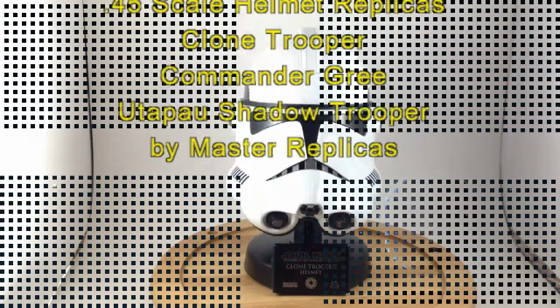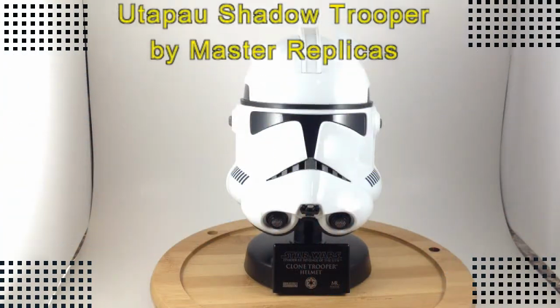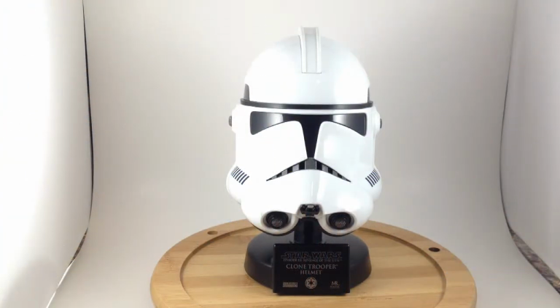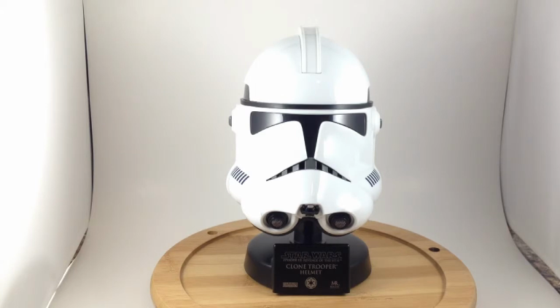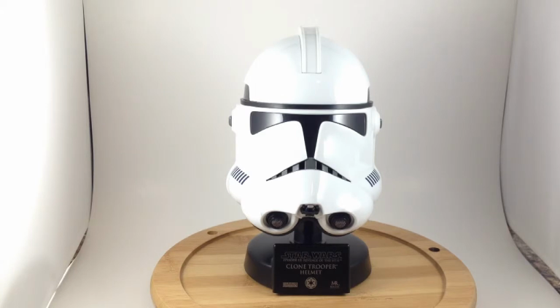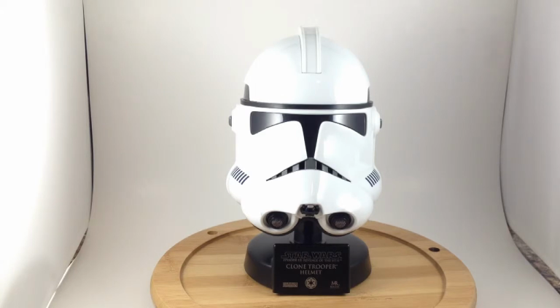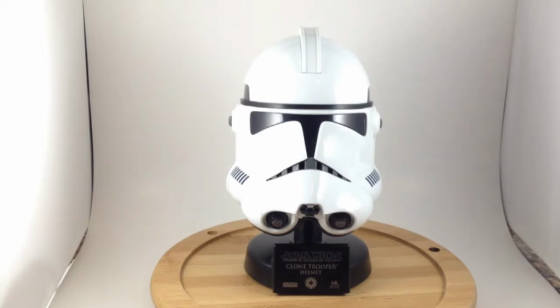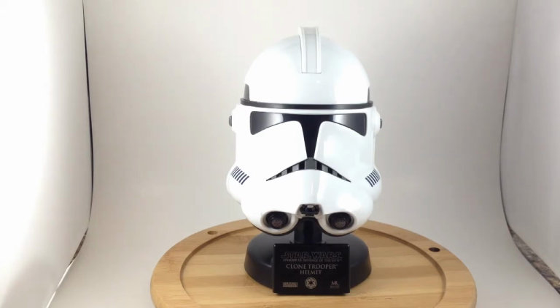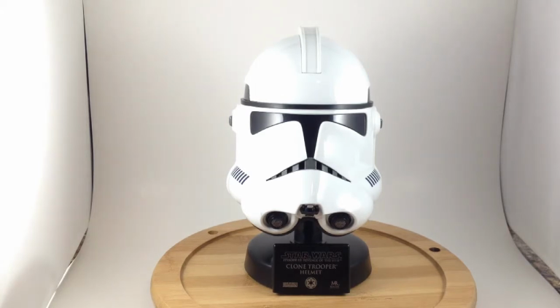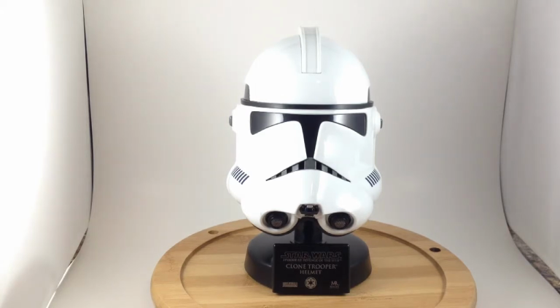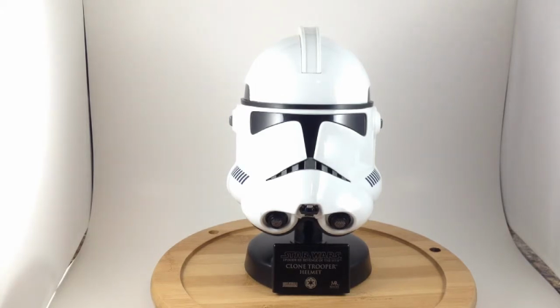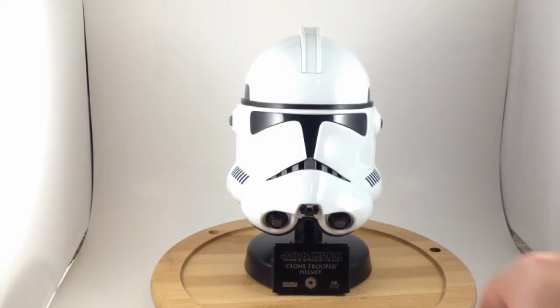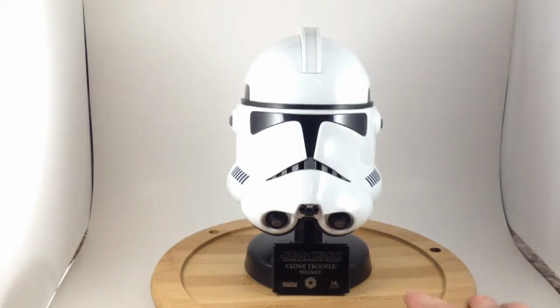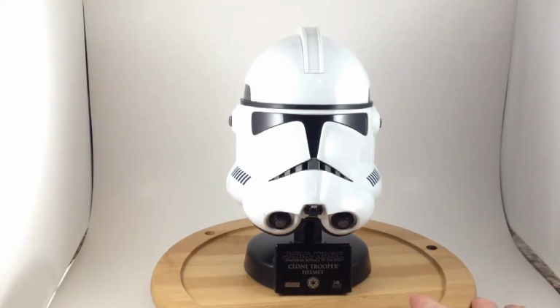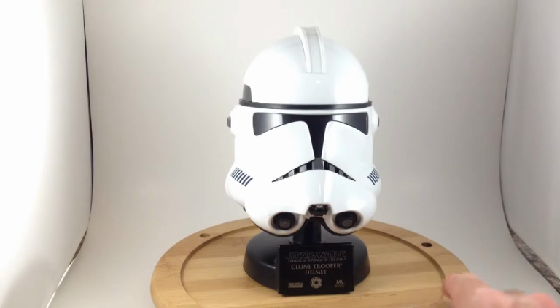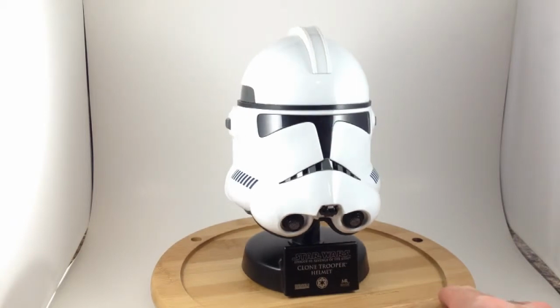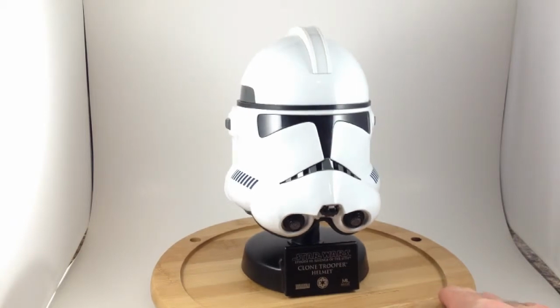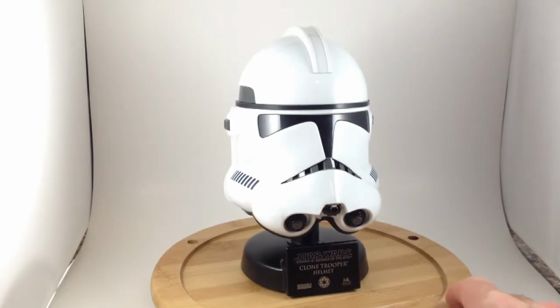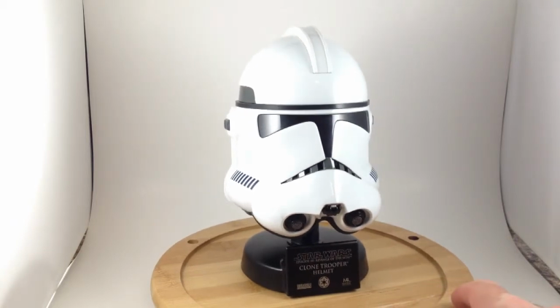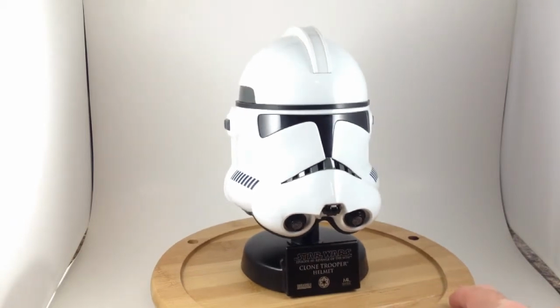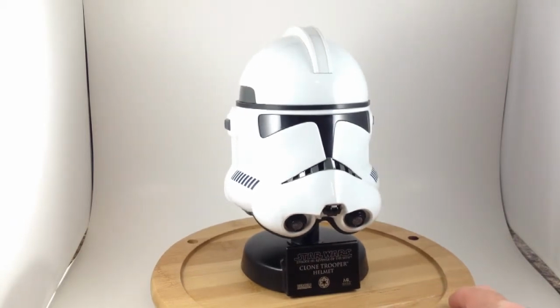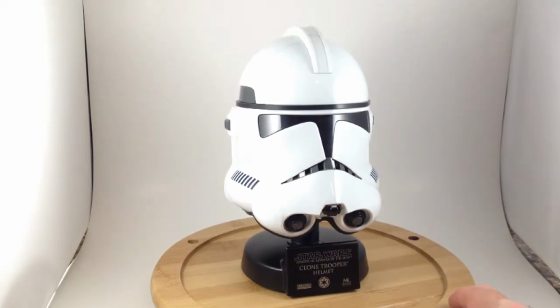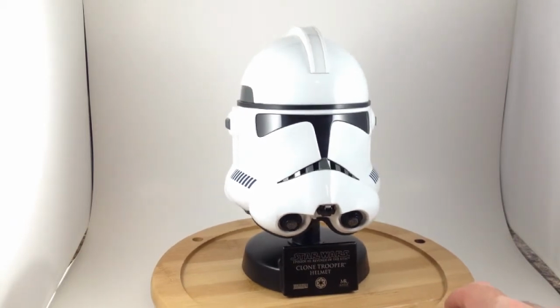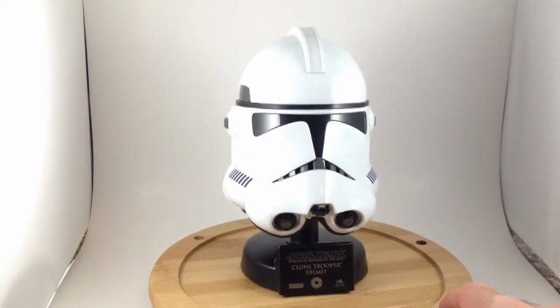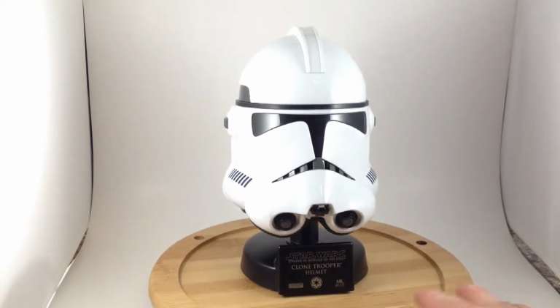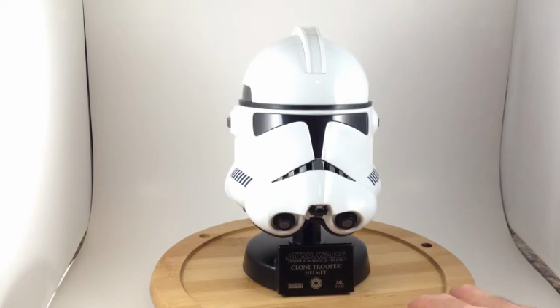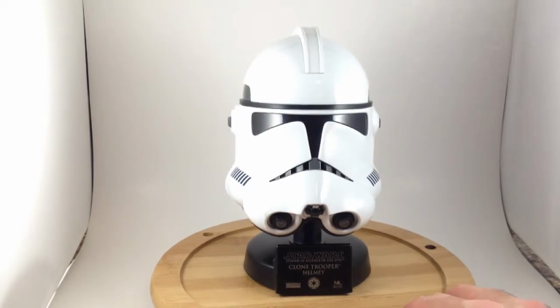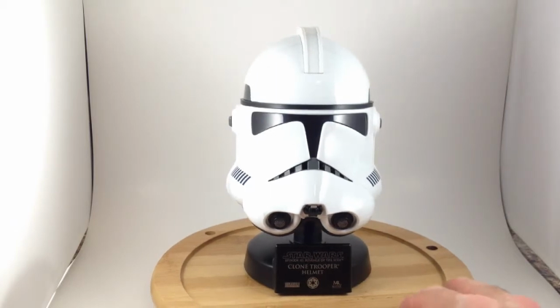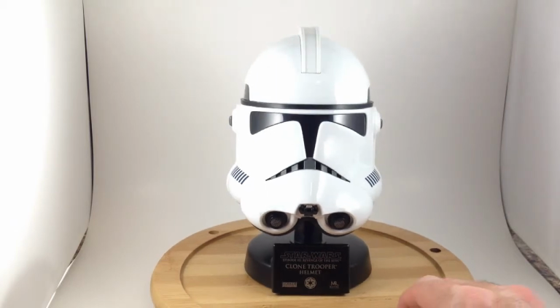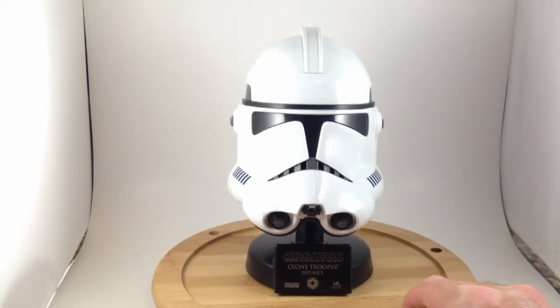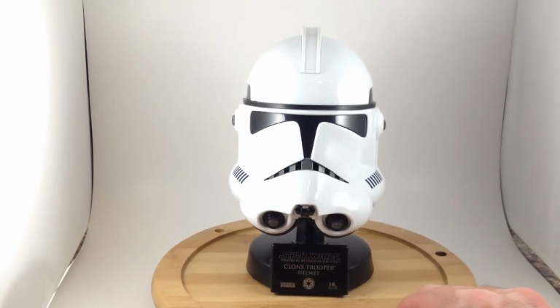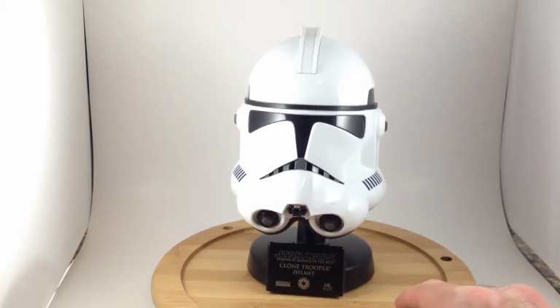For this review, I'm going to go back to Star Wars for a little bit because I've got a lot of Star Wars stuff that needs to get unboxed and set up on my shelf. This is the Star Wars Episode III Revenge of the Sith Clone Trooper Mini Helmet by Master Replicas, and it is really cool.